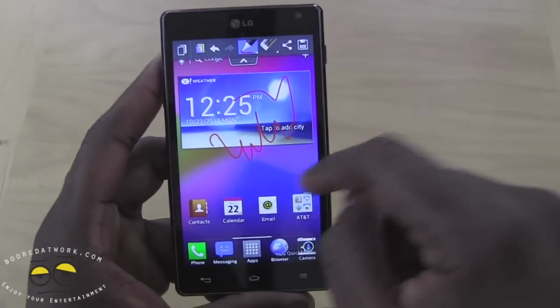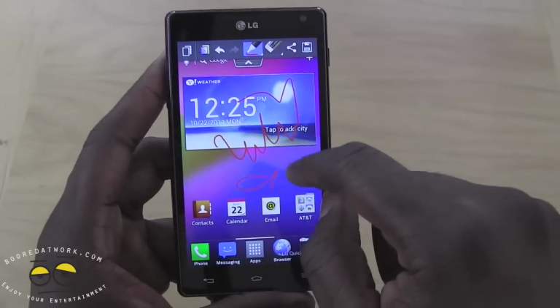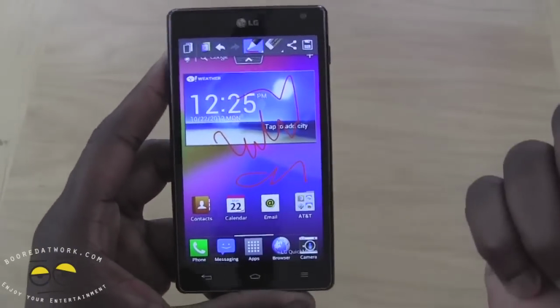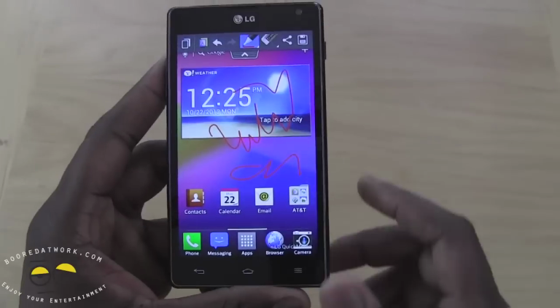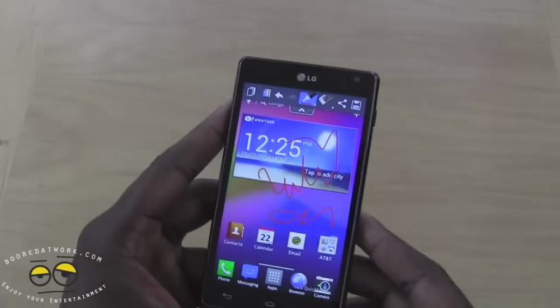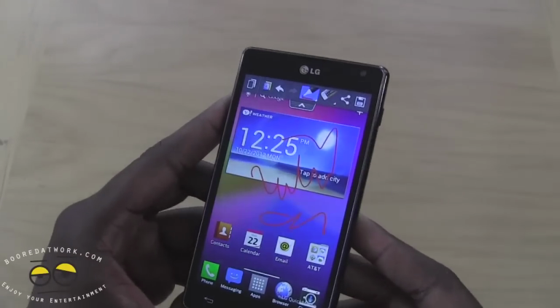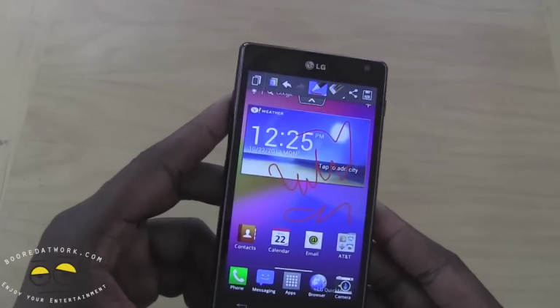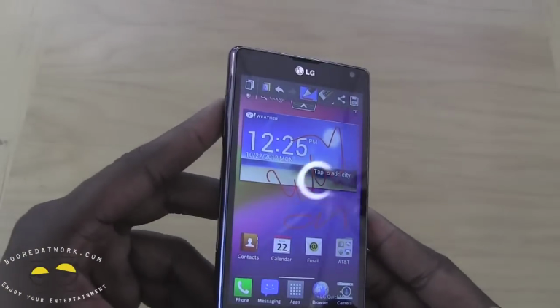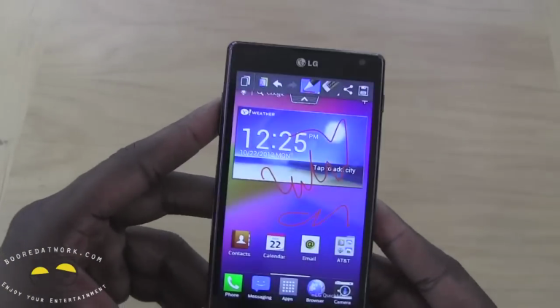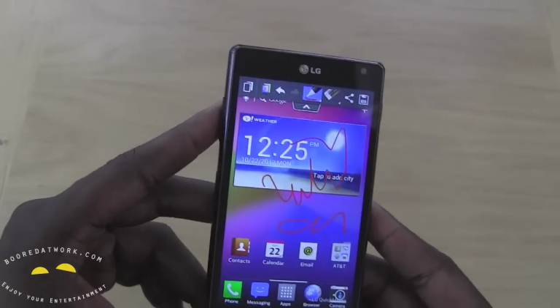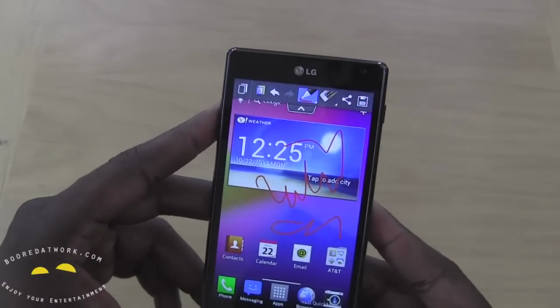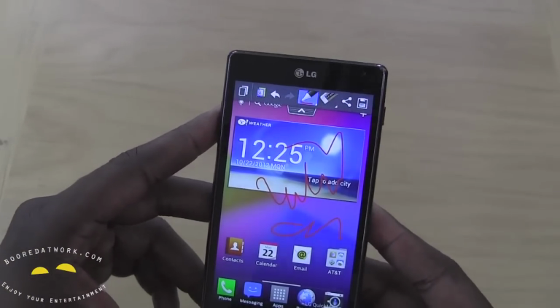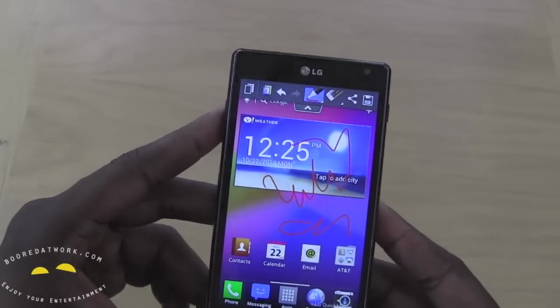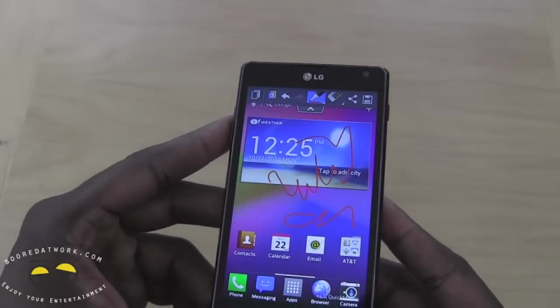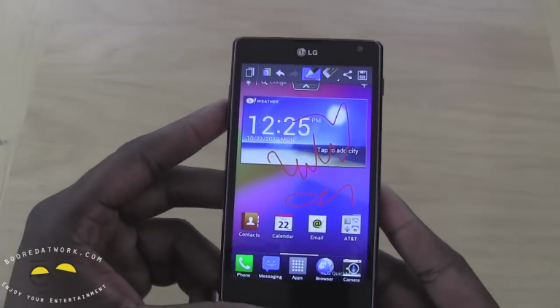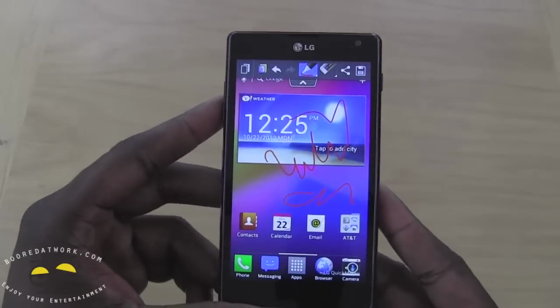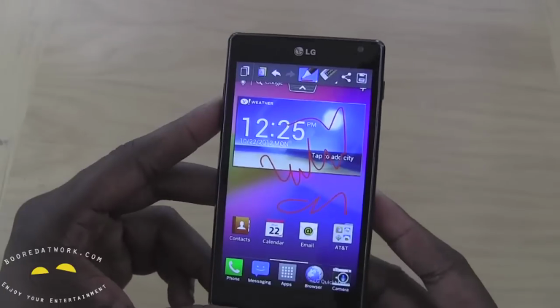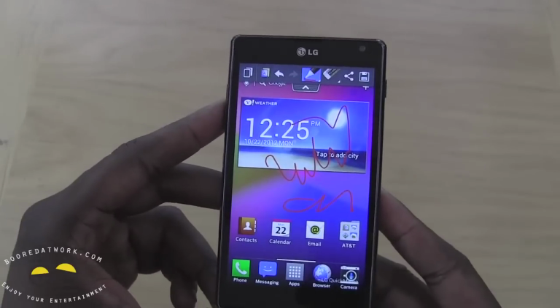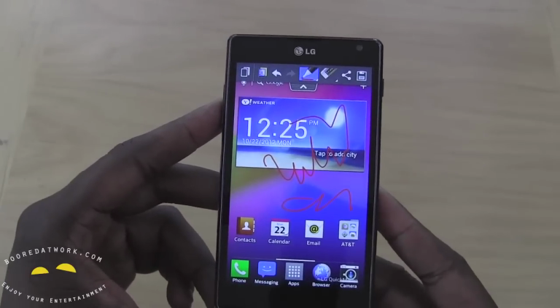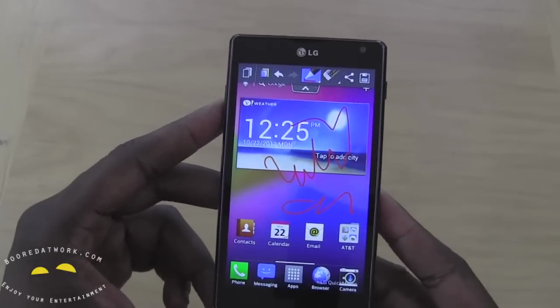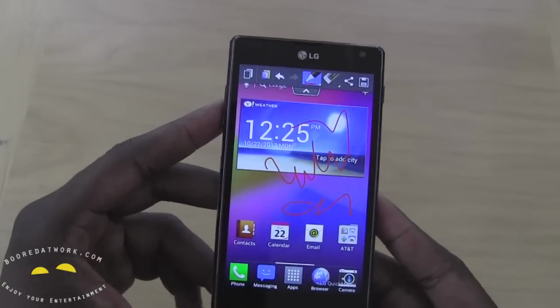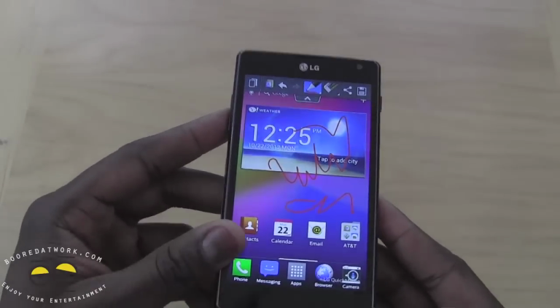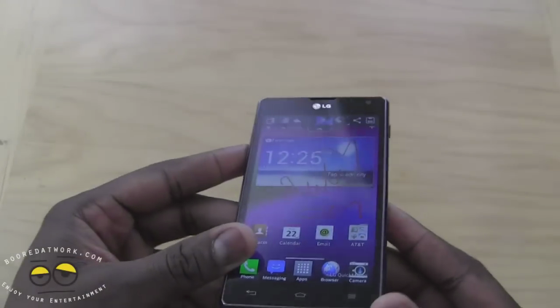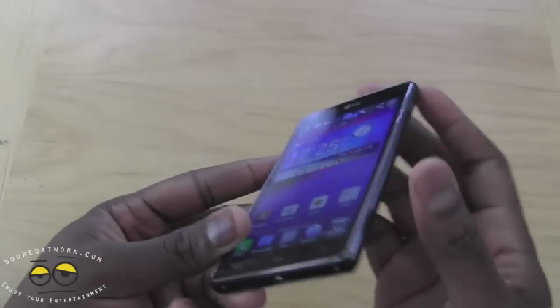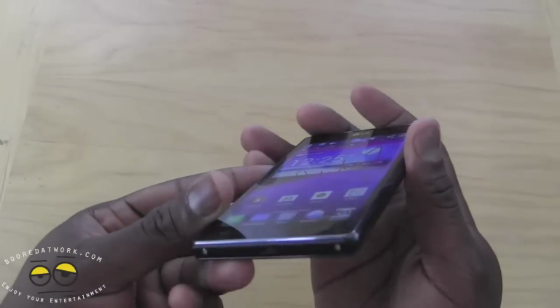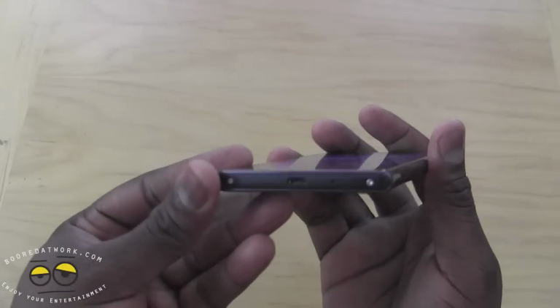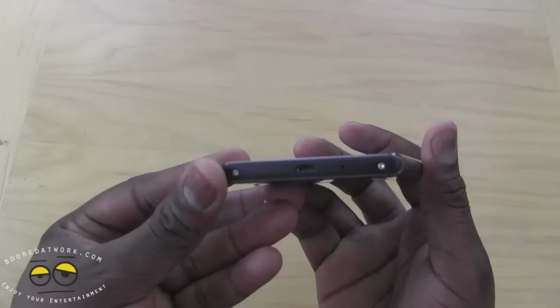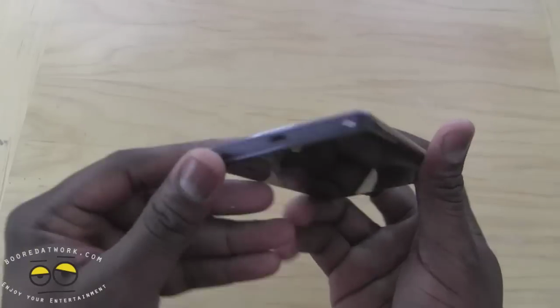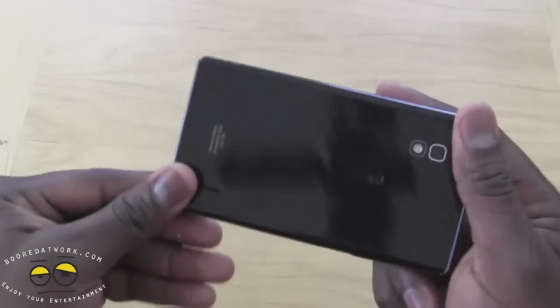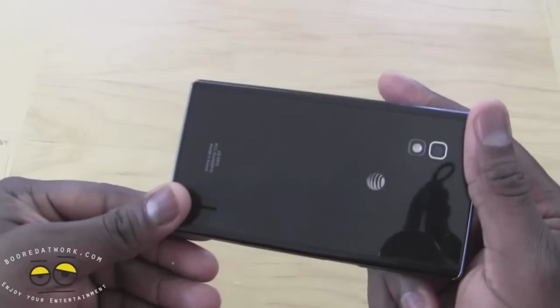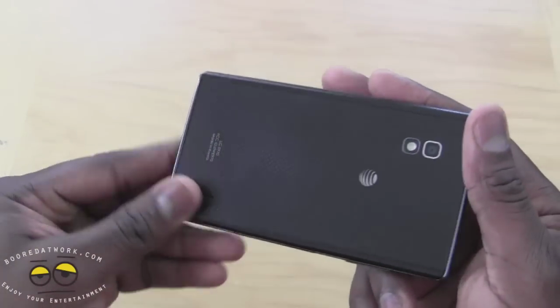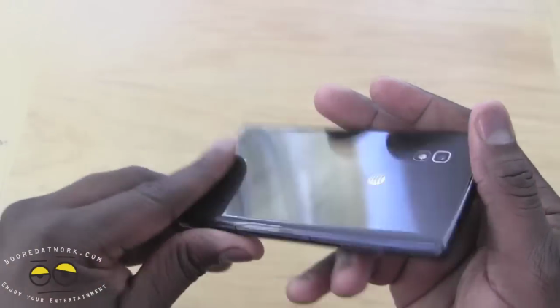So anyway, we'll get into full details of the LG Optimus G, see how the device pans and works, and we'll give you our full review in the coming days. So till then, hopefully you guys enjoy this. Thank you very much — always enjoy entertainment.